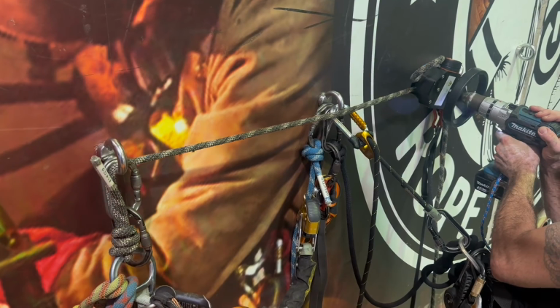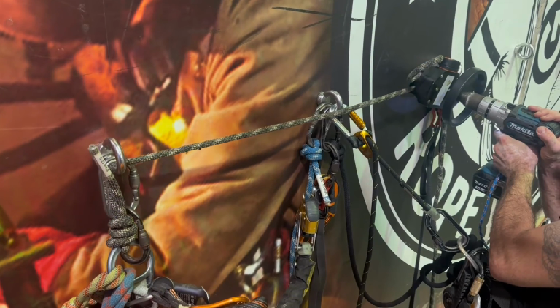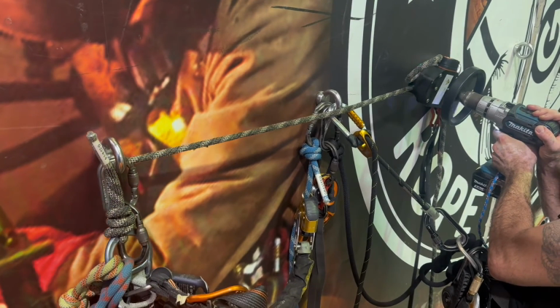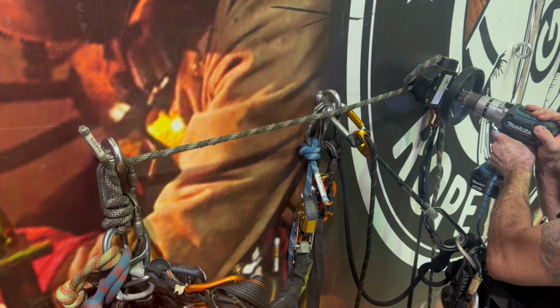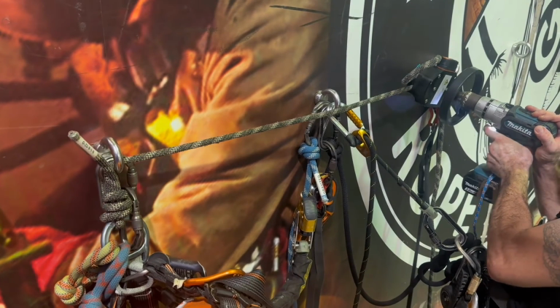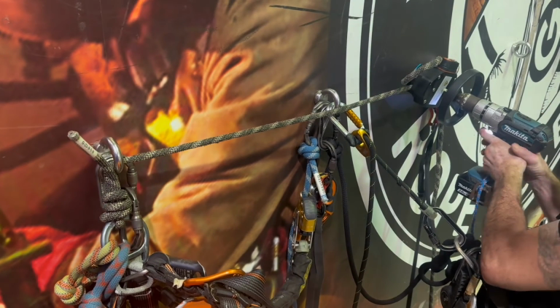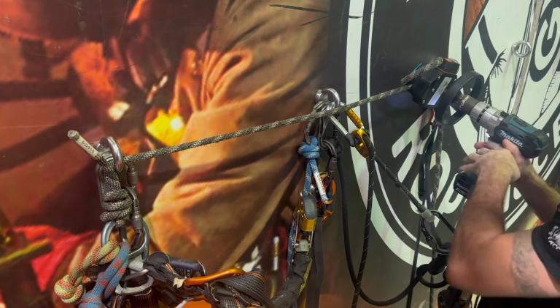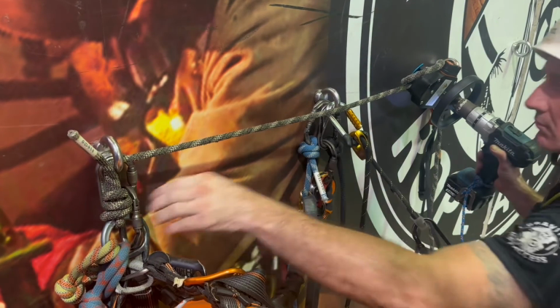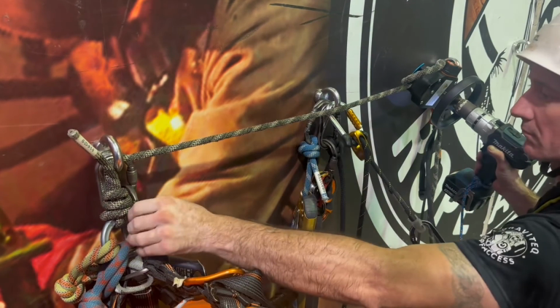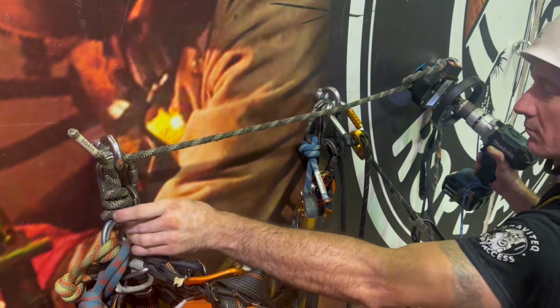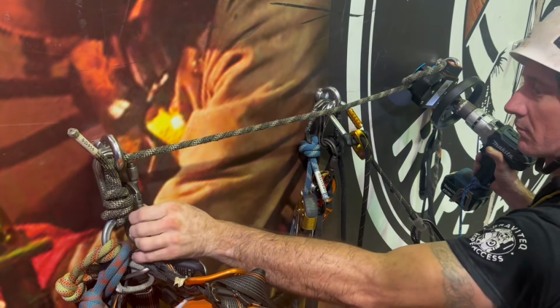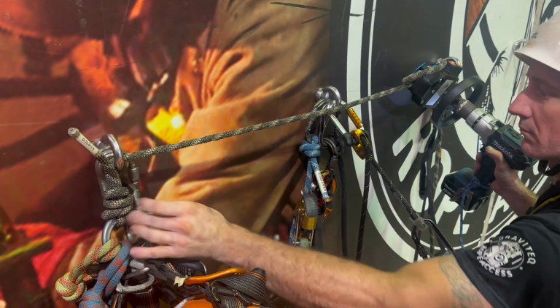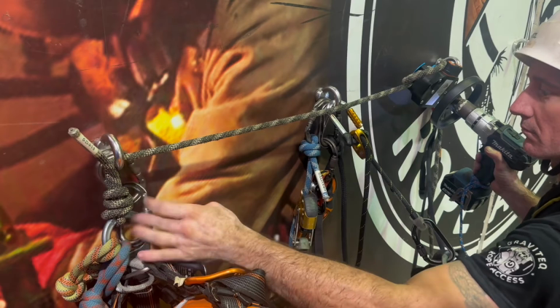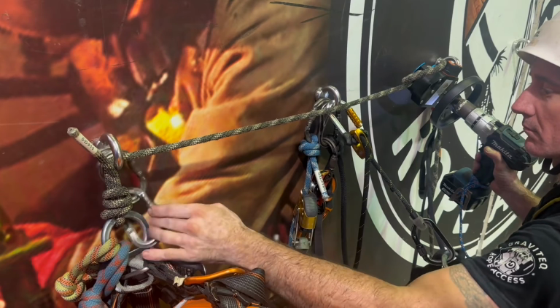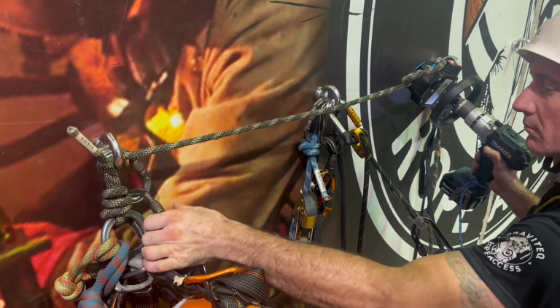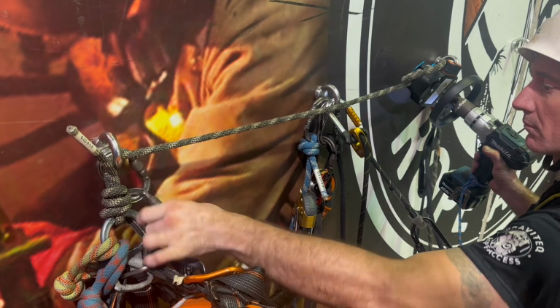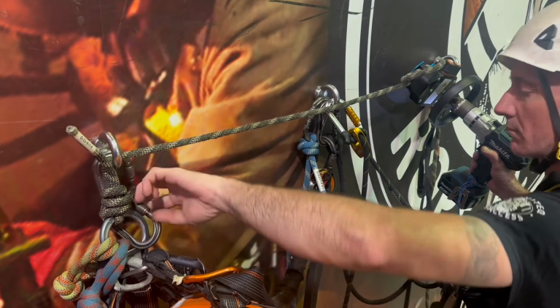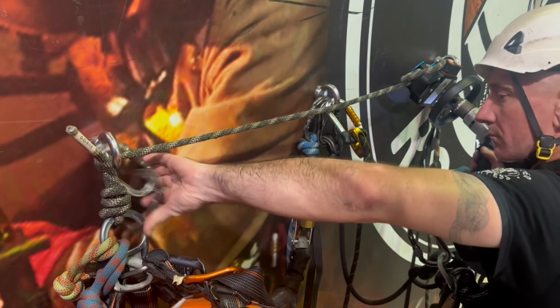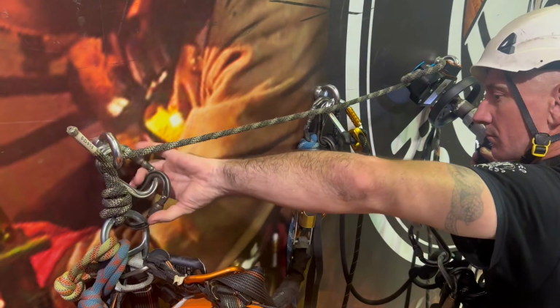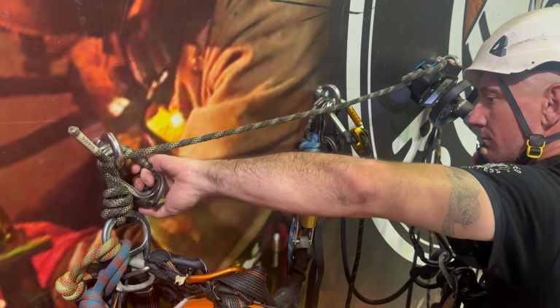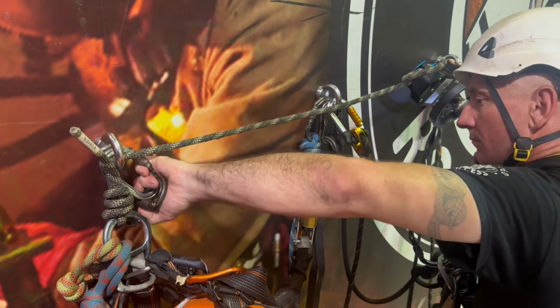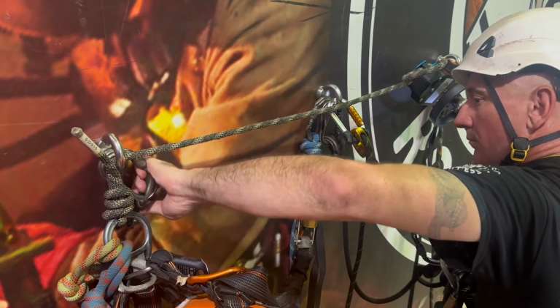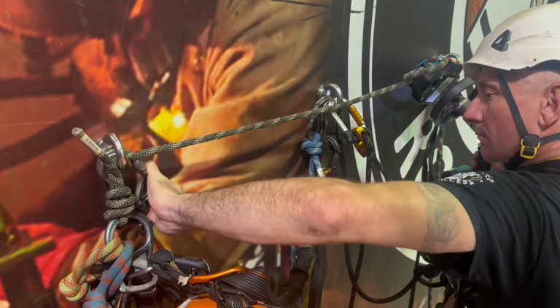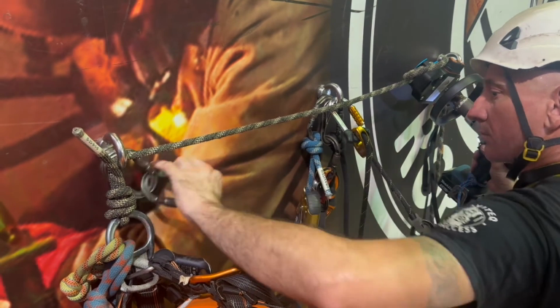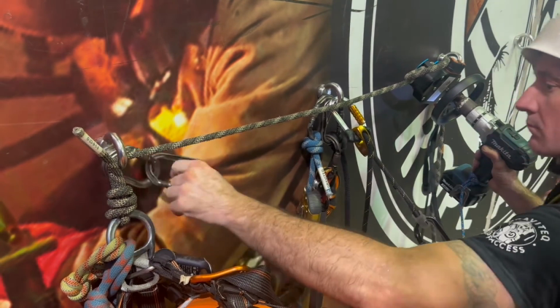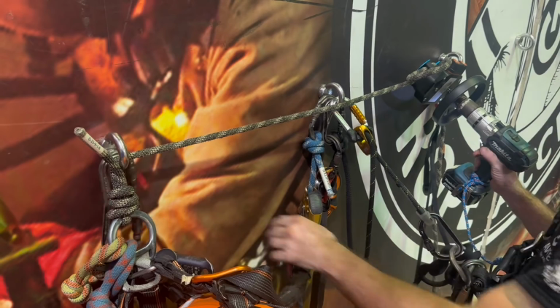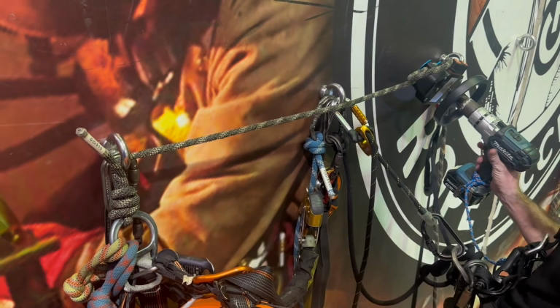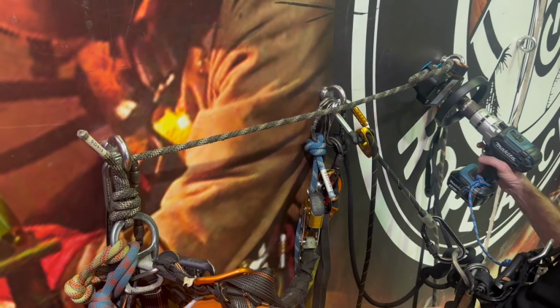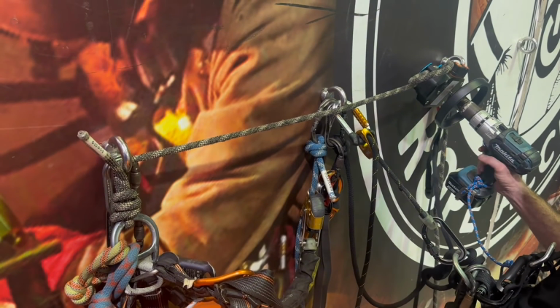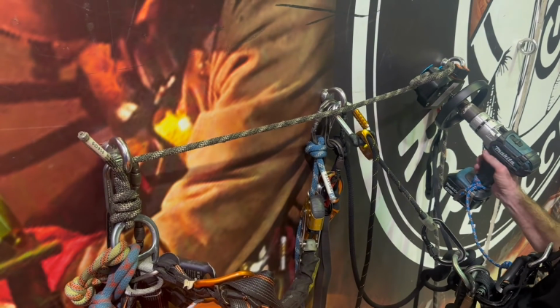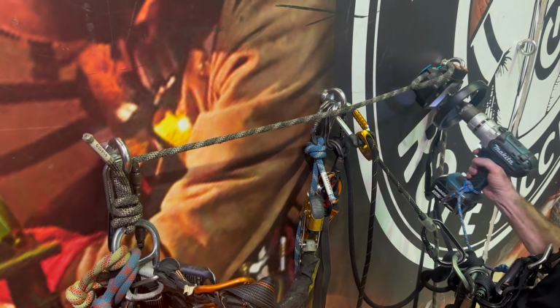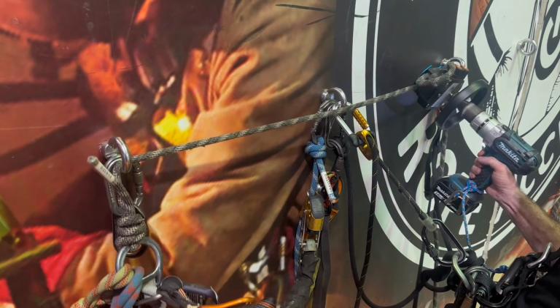Here we are conducting a rescue from a short length. This exercise is one of the most difficult in the IRATA level 3 syllabus. With Mode's emergency escape device, the unloading of the short connection is effortless.